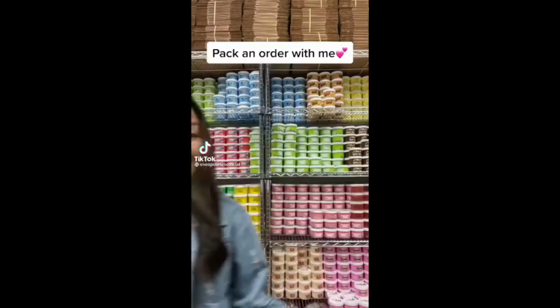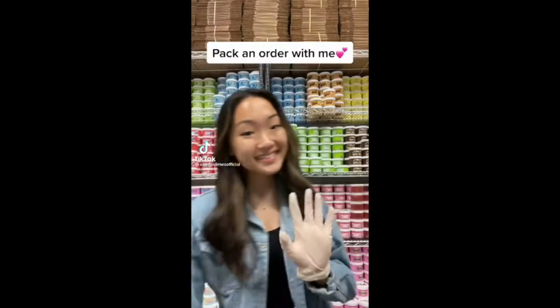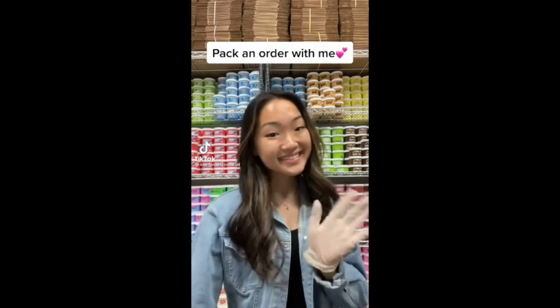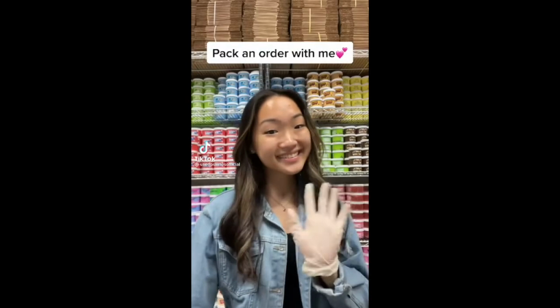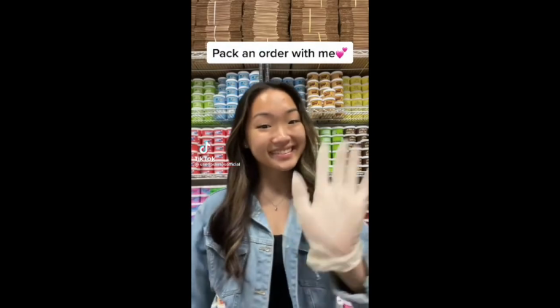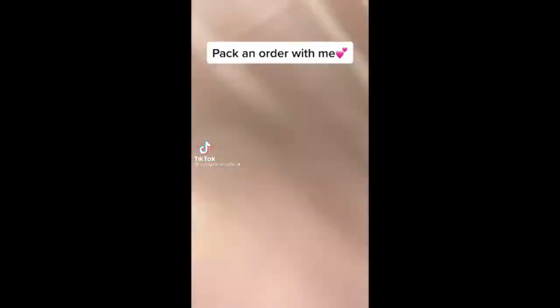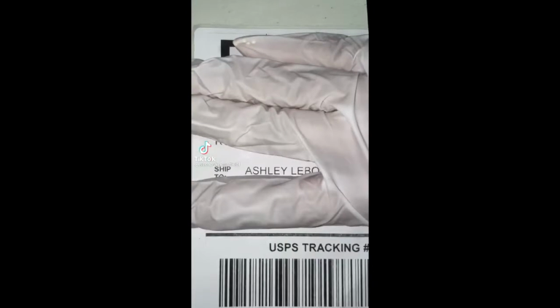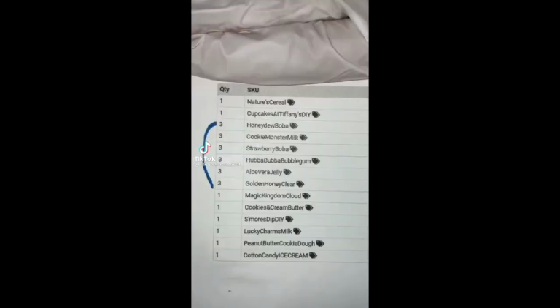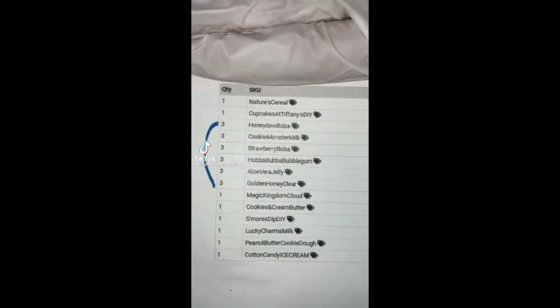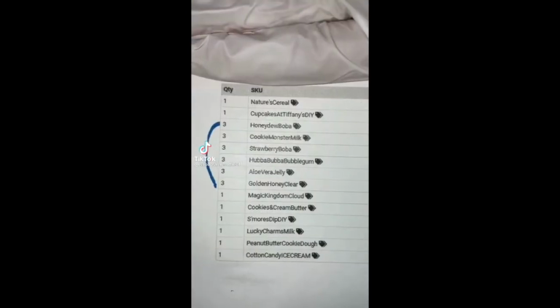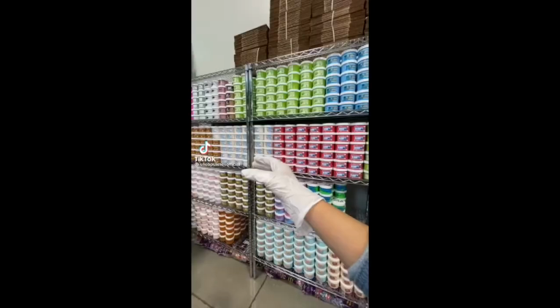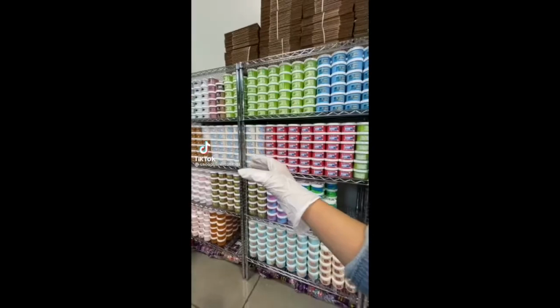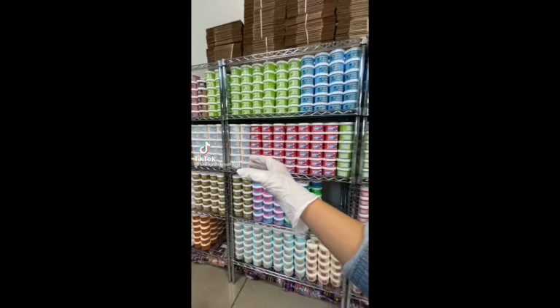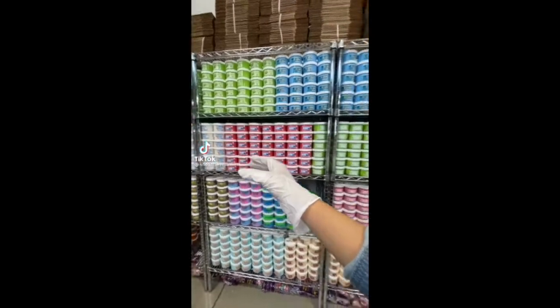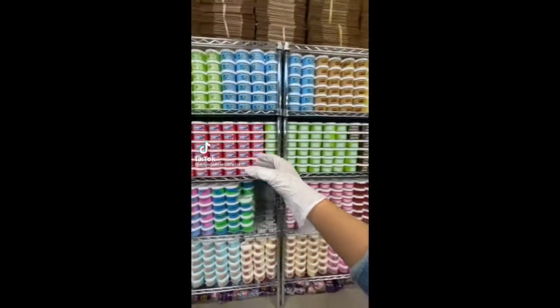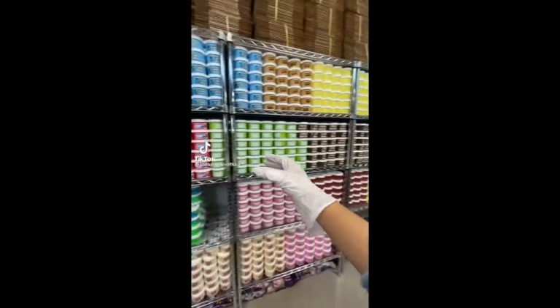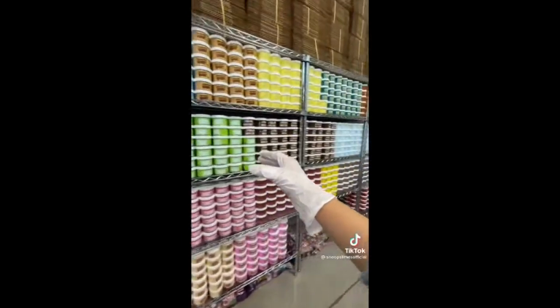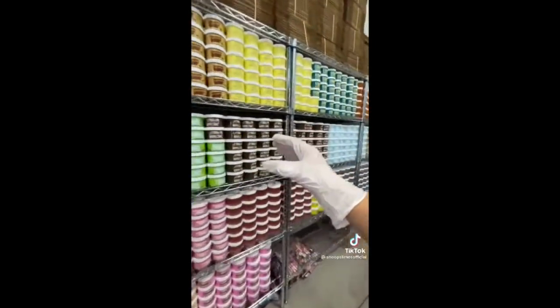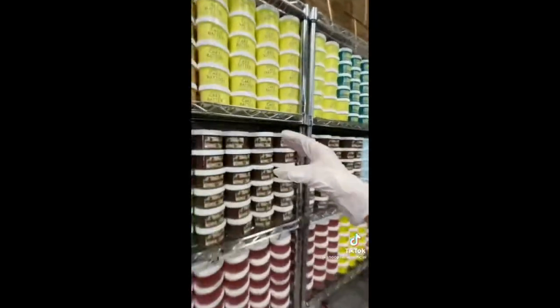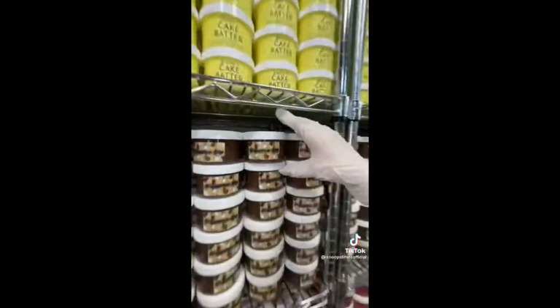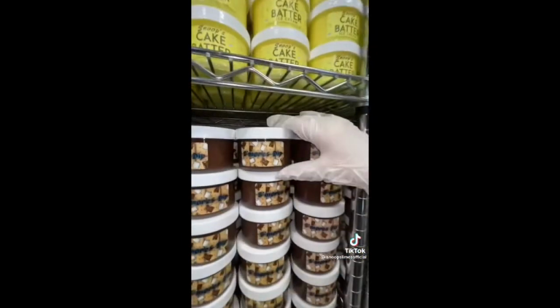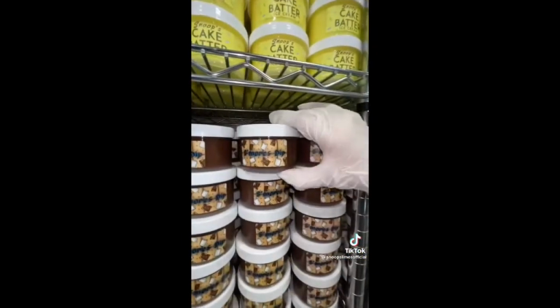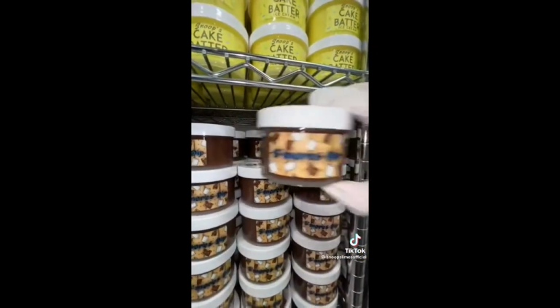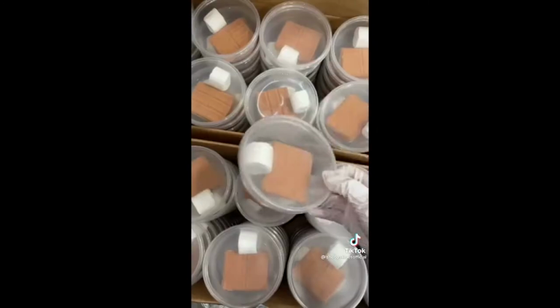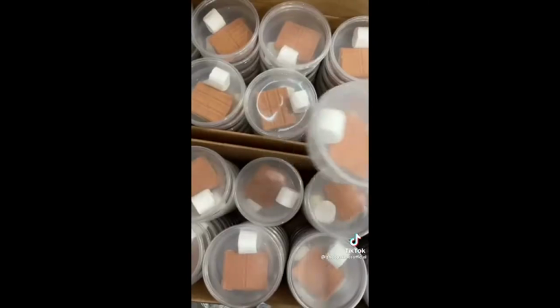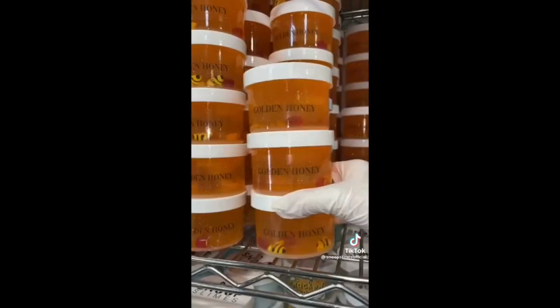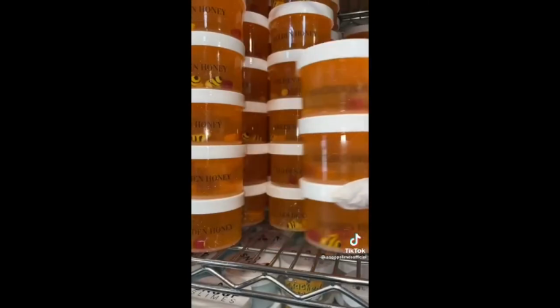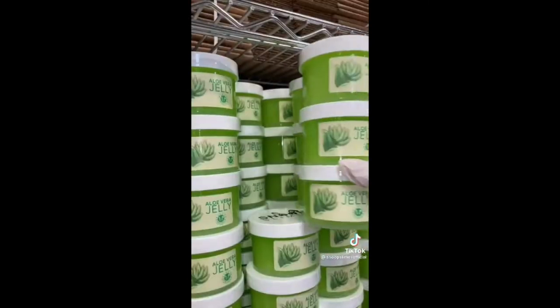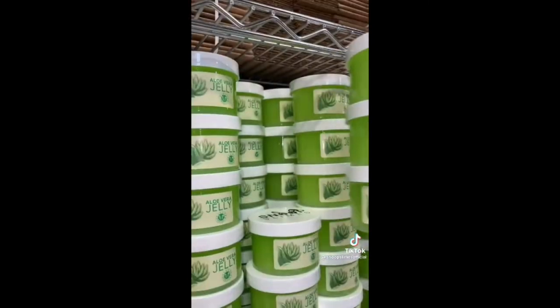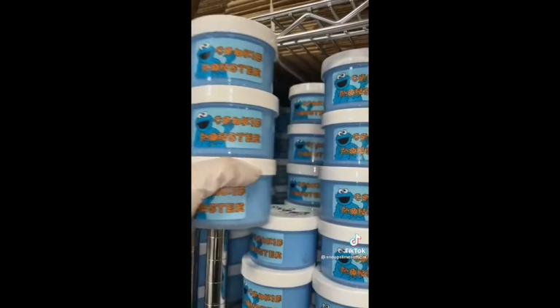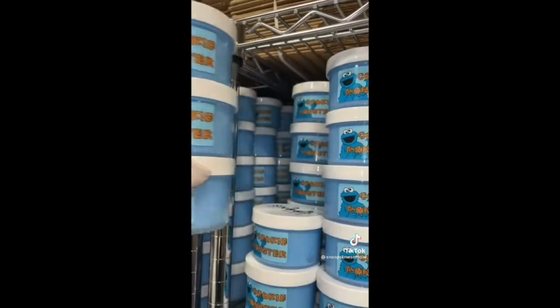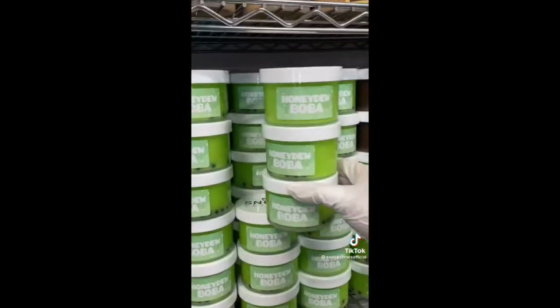Hi guys! Let's package a slime order together. This order is for Ashley from California and was the biggest order for my last restock. They purchased 26 slimes in total, with many of them being multiples of 3, so I'm guessing this order might be for a party.